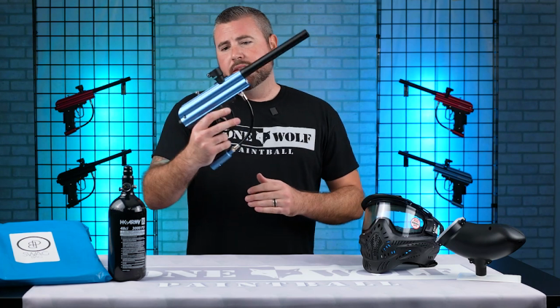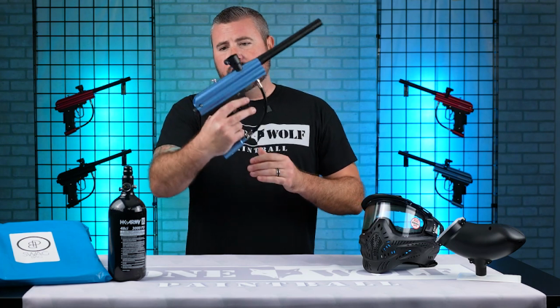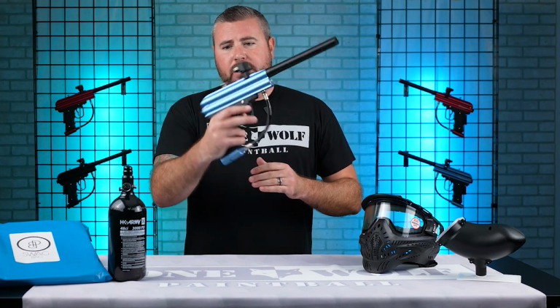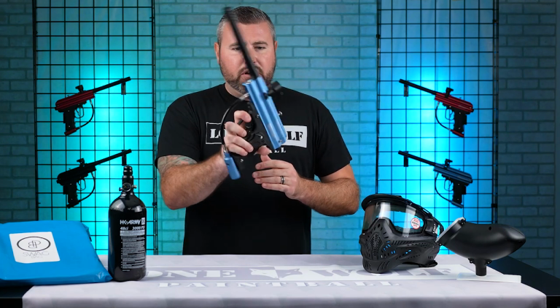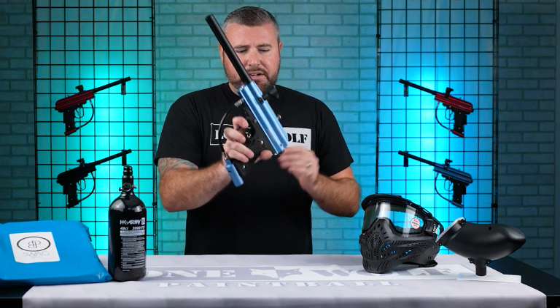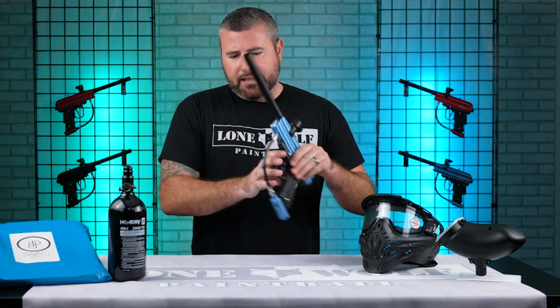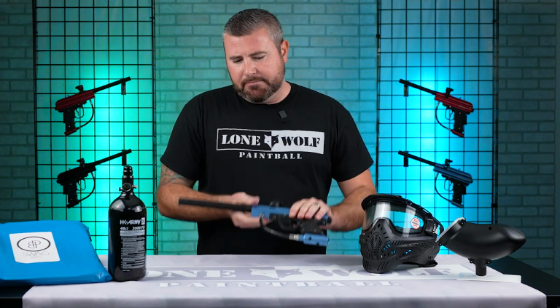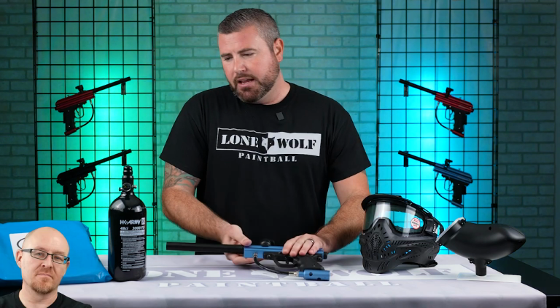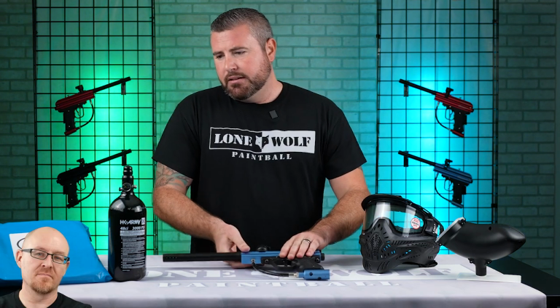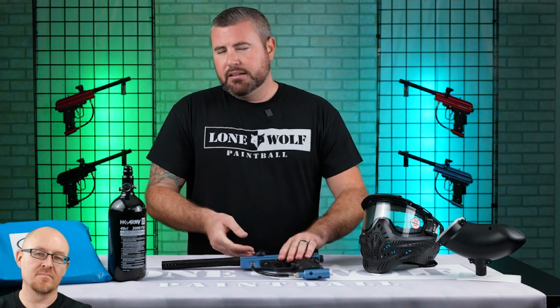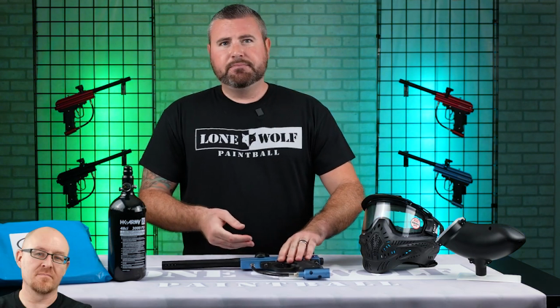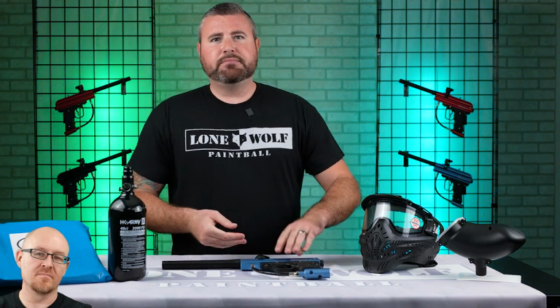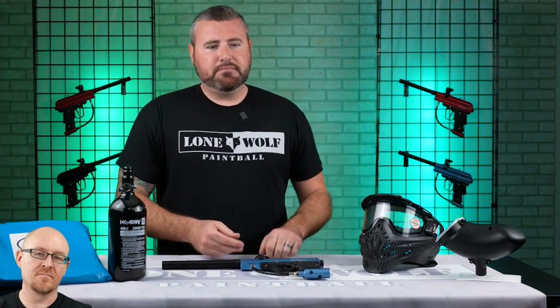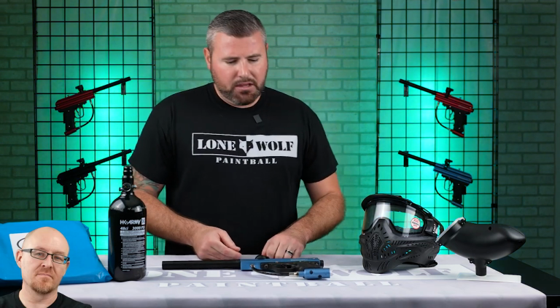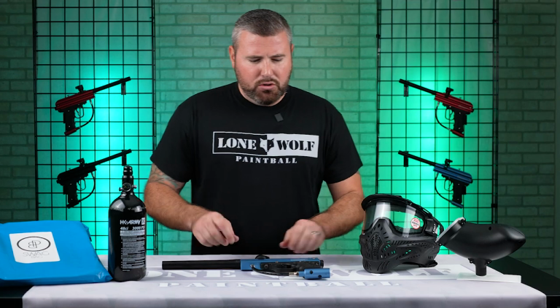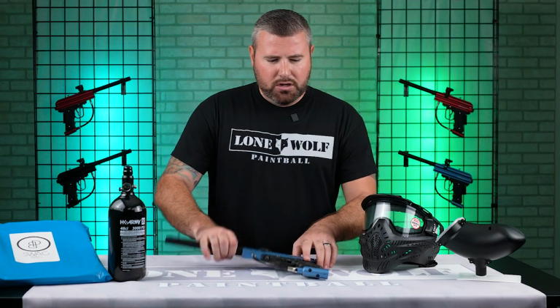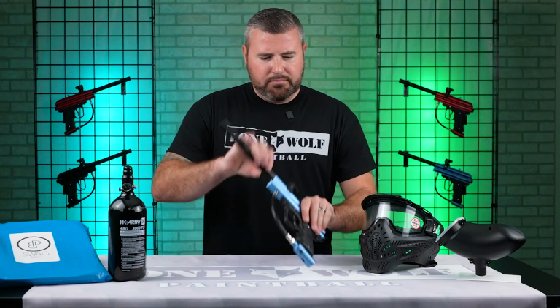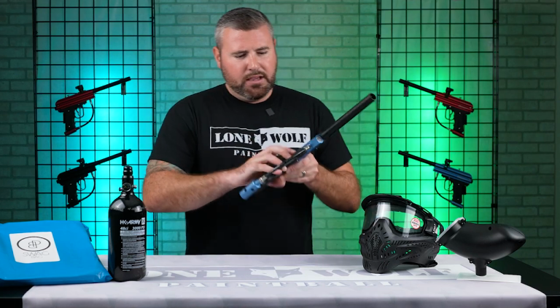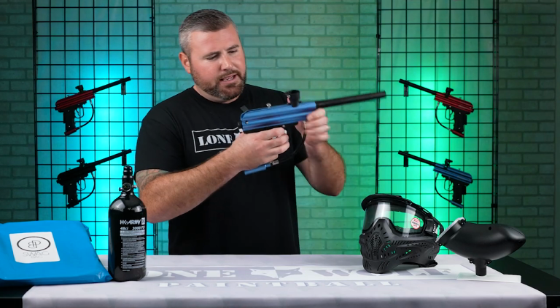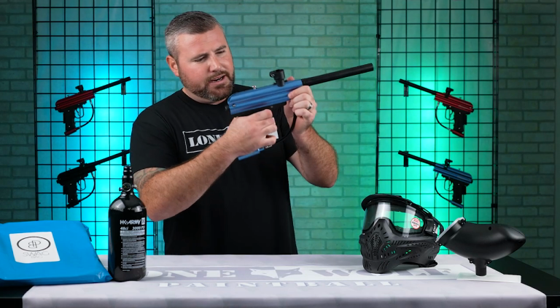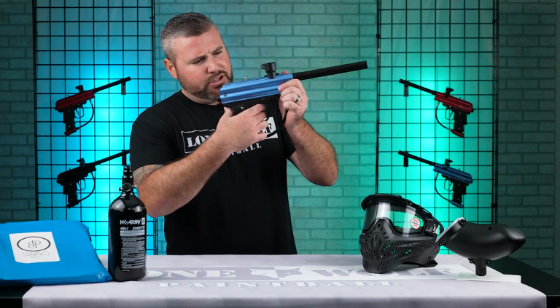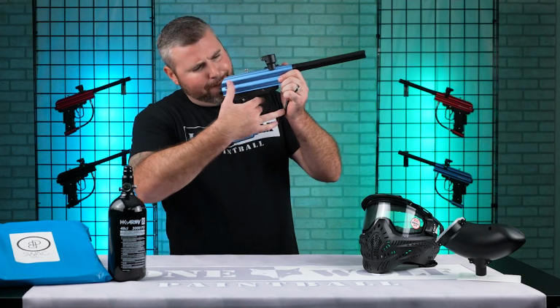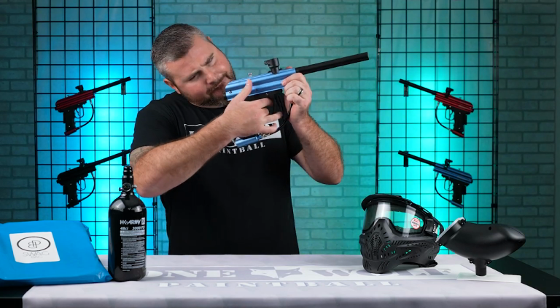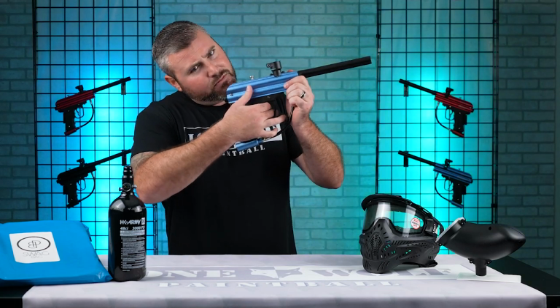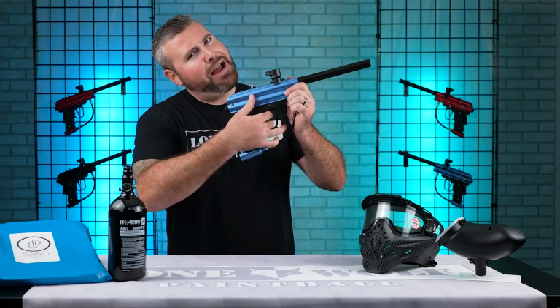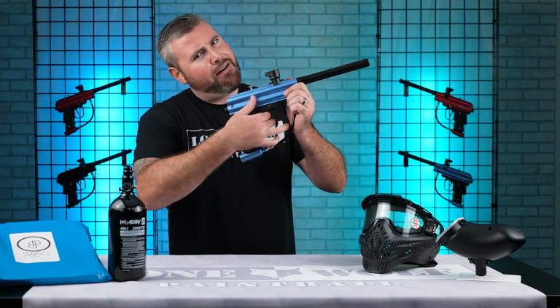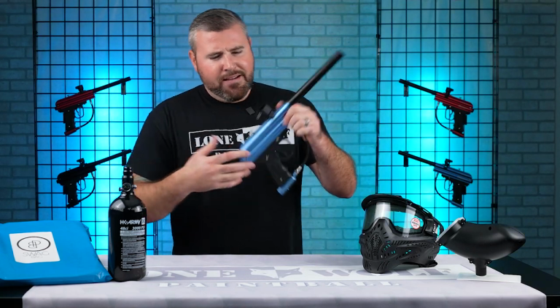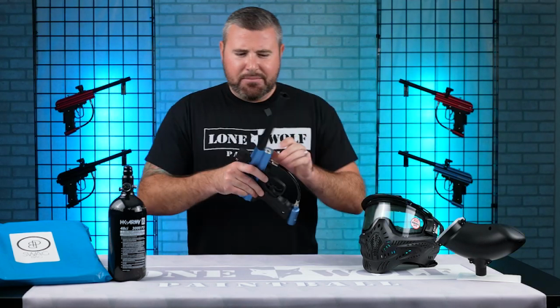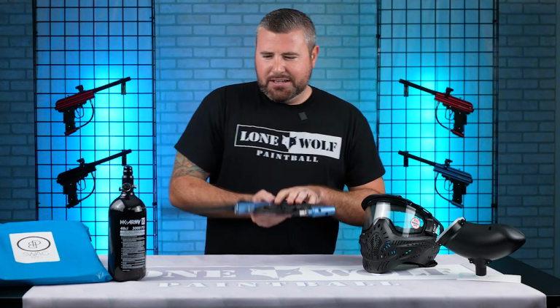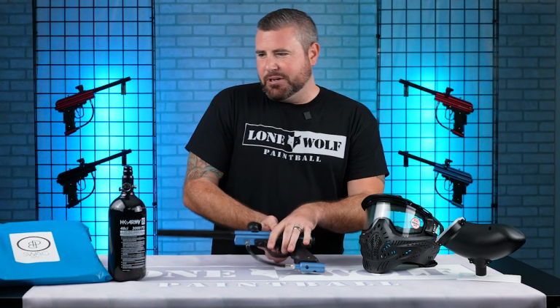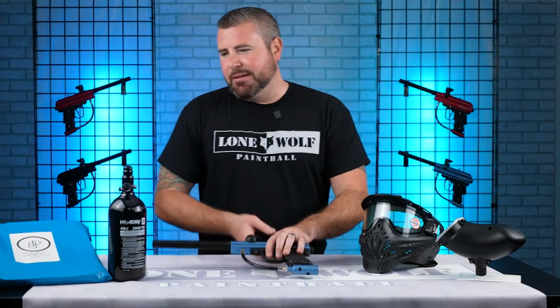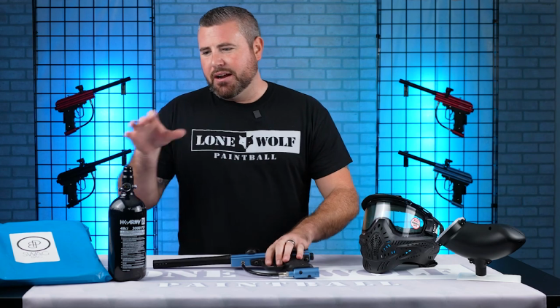So there you go, Vulcan Razorback. I think the best feature is that double trigger — you get in there and just let them have it. Double trigger time. All right, onto the tank.